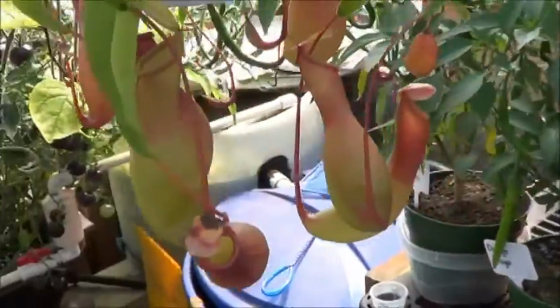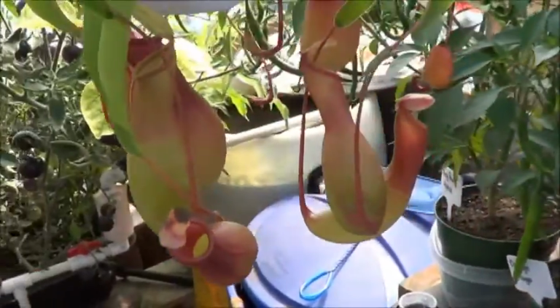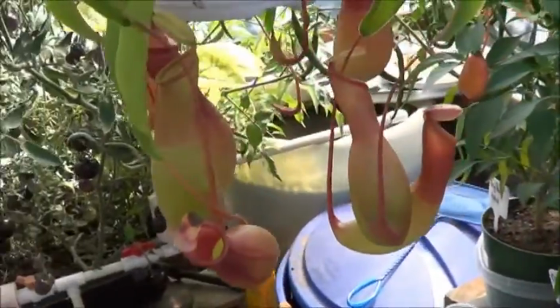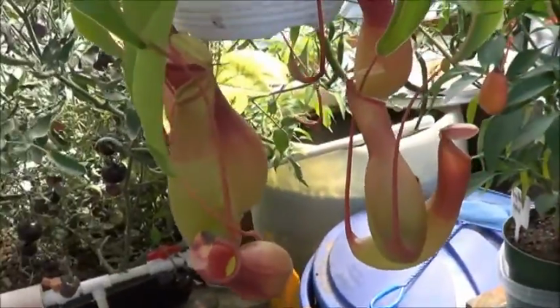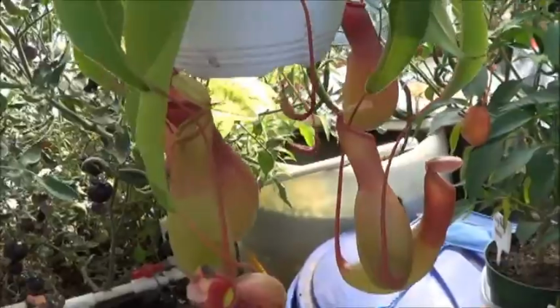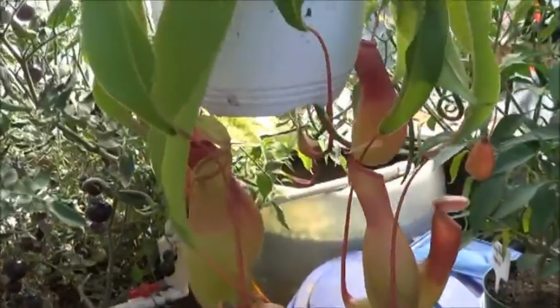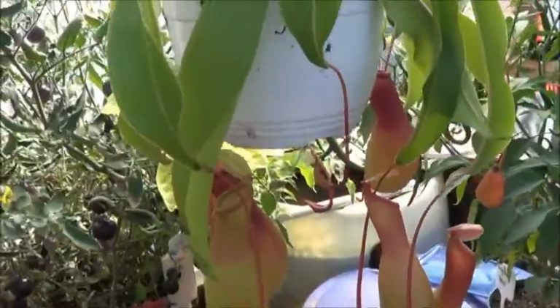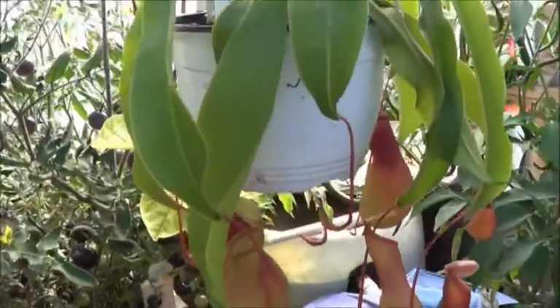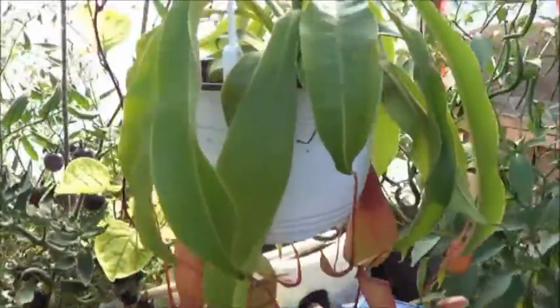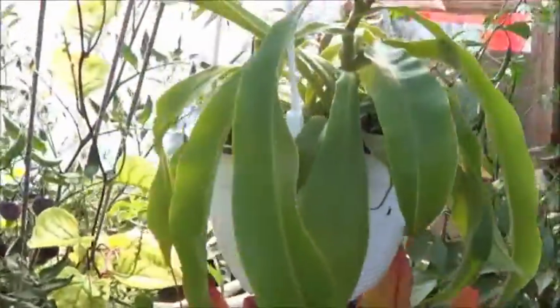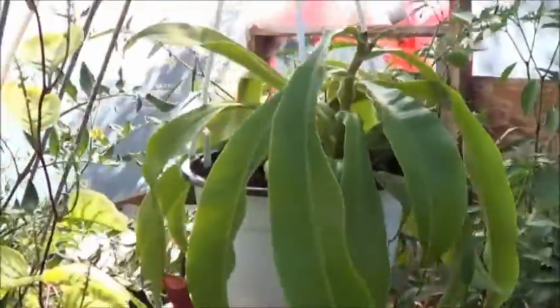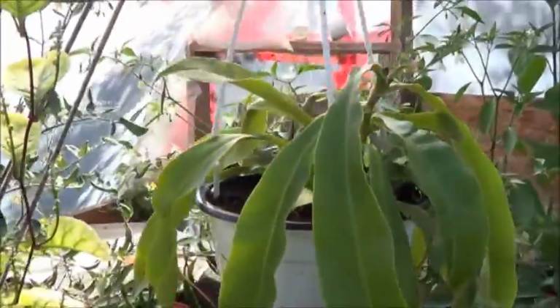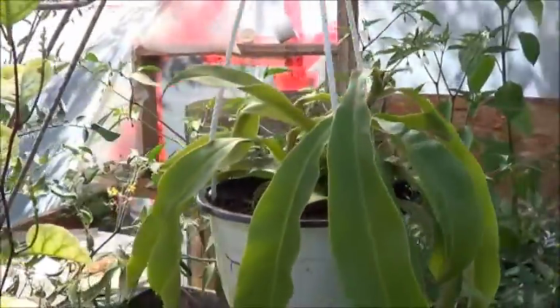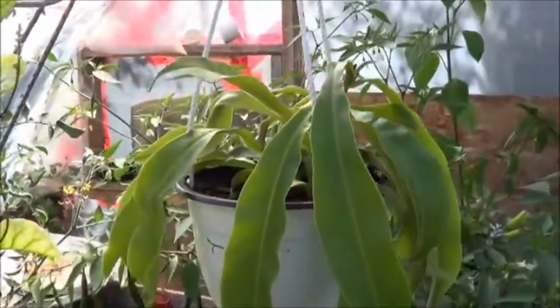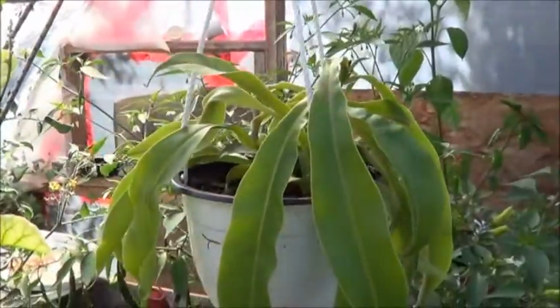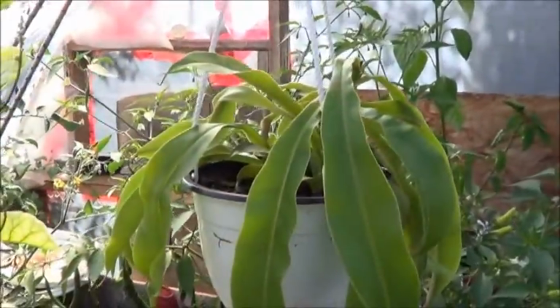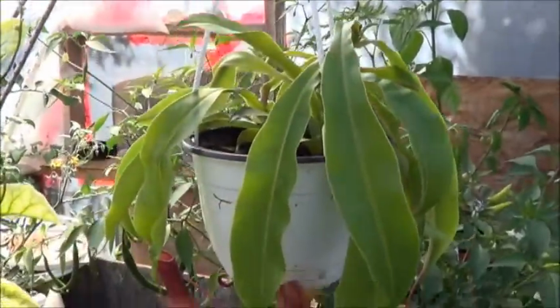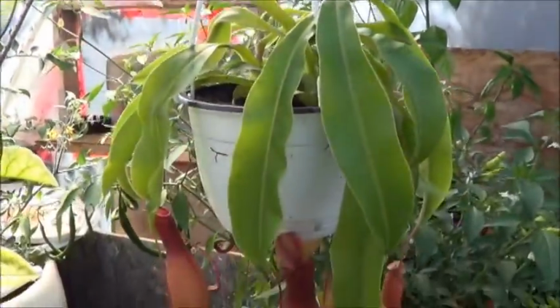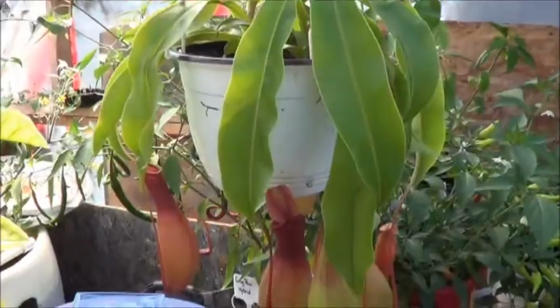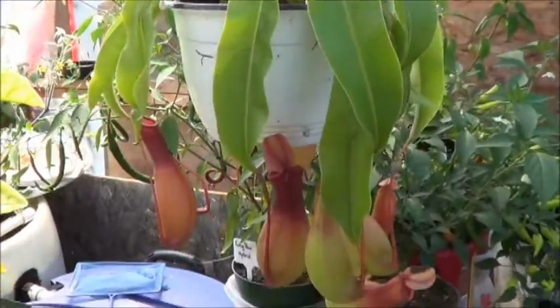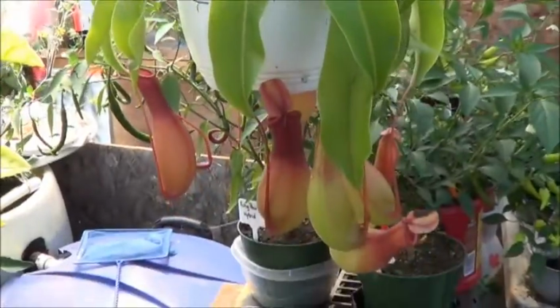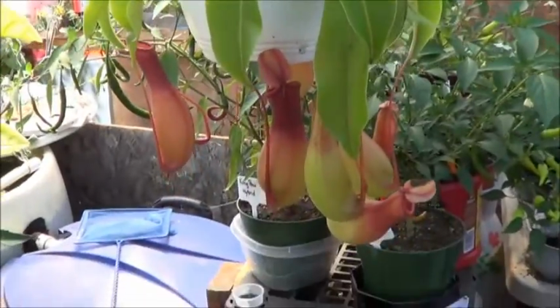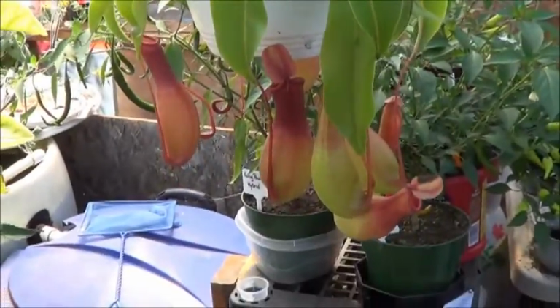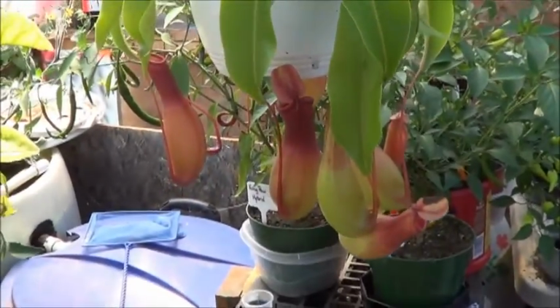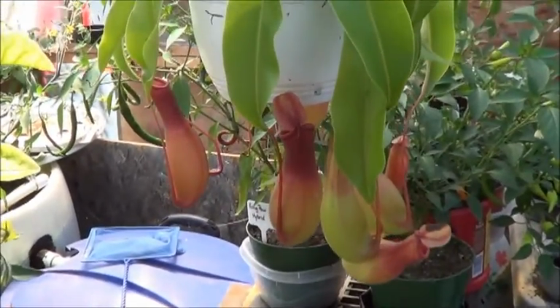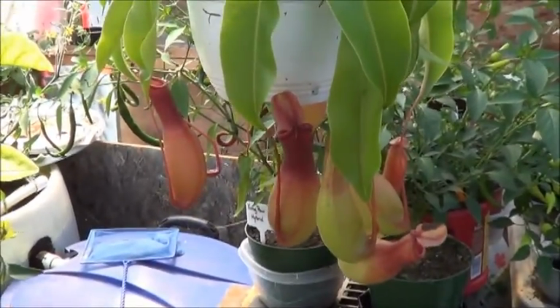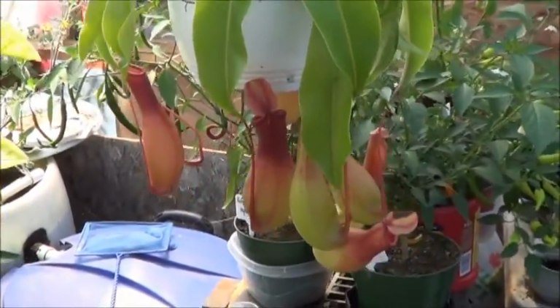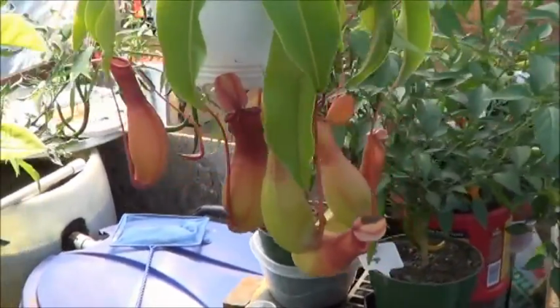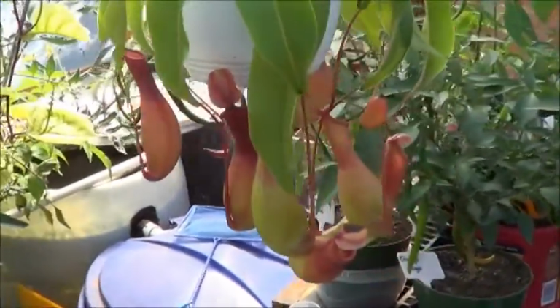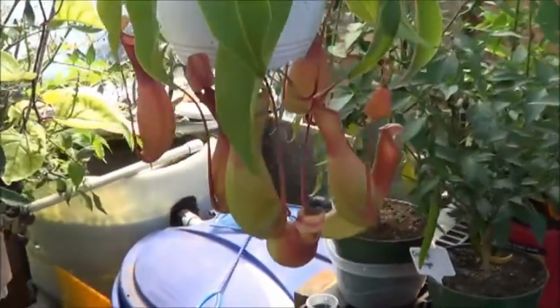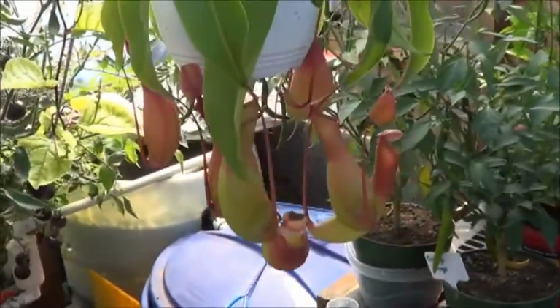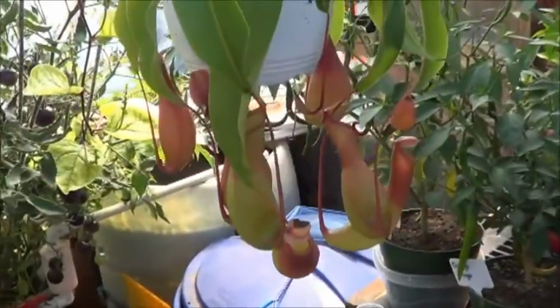I've never grown anything like this before but it's very pretty. Kind of an interesting change from edible plants — plants that eat things. Still part of the food chain, isn't it?